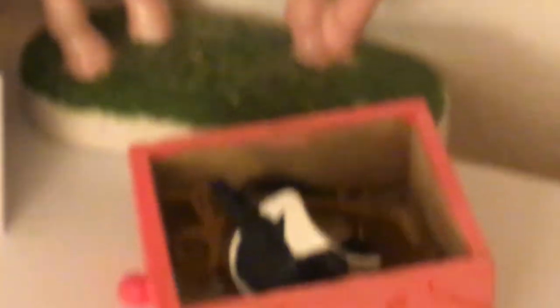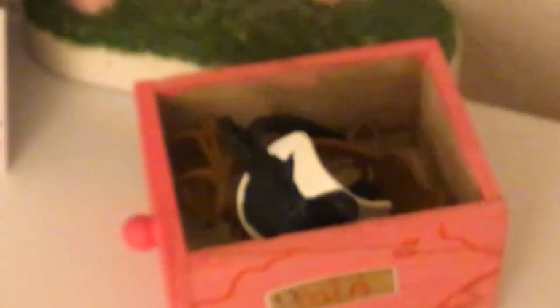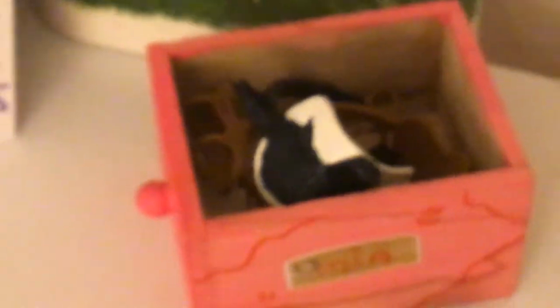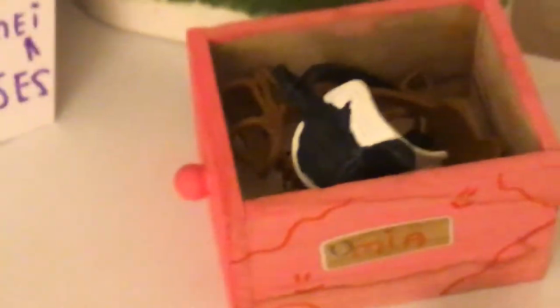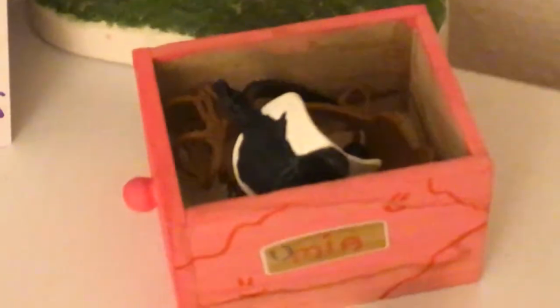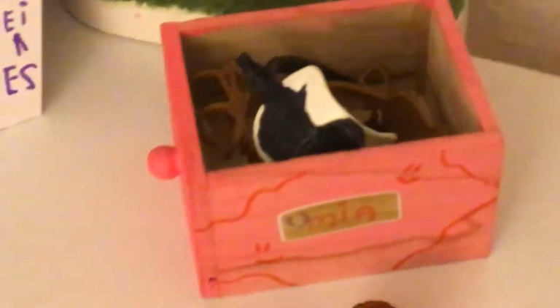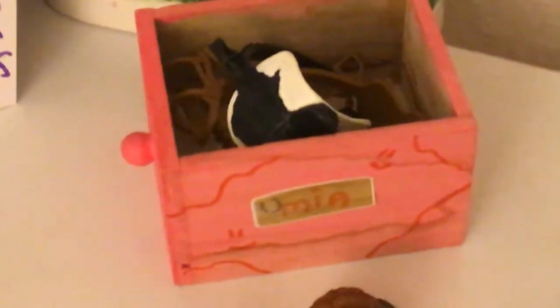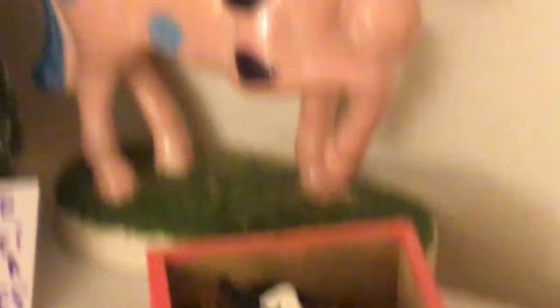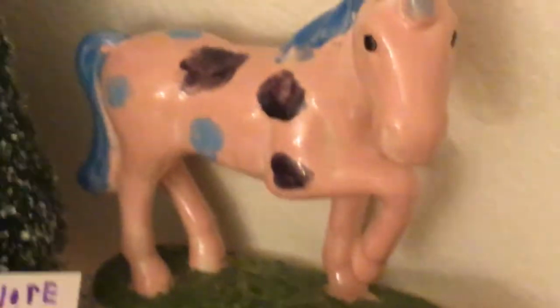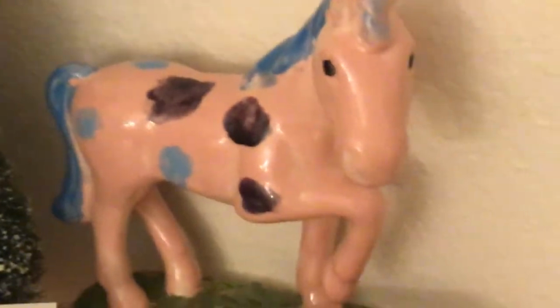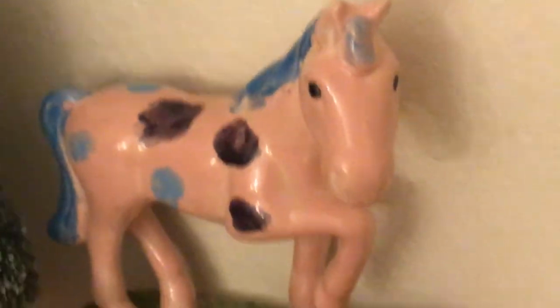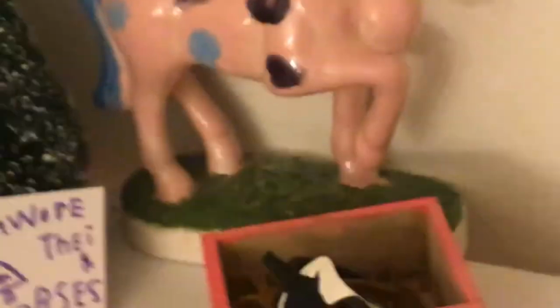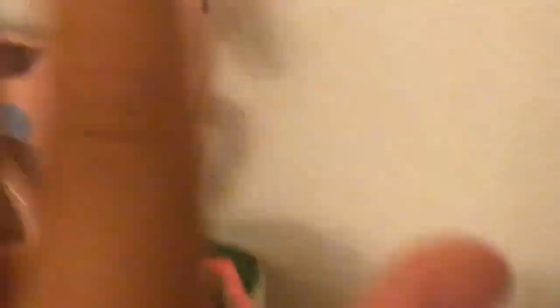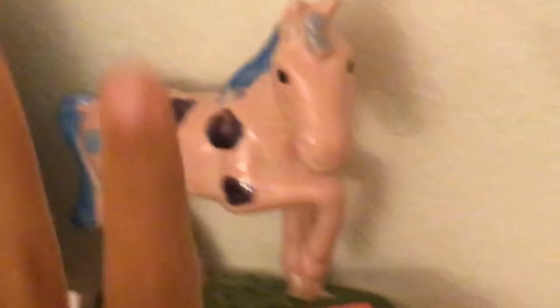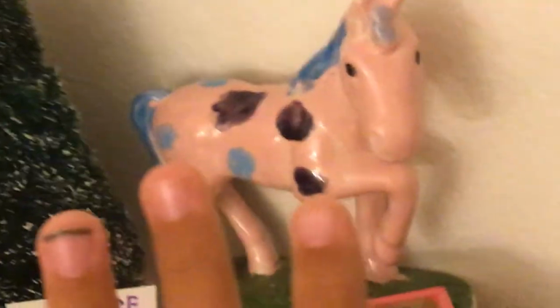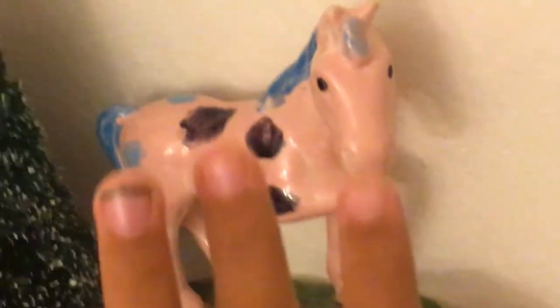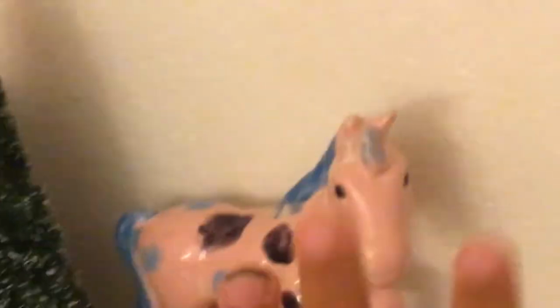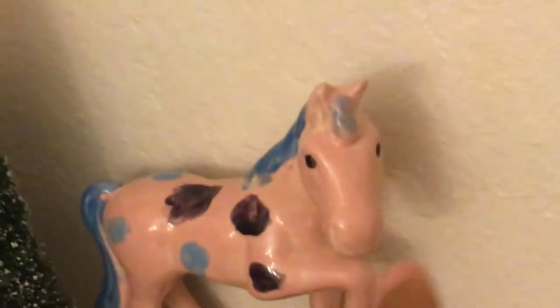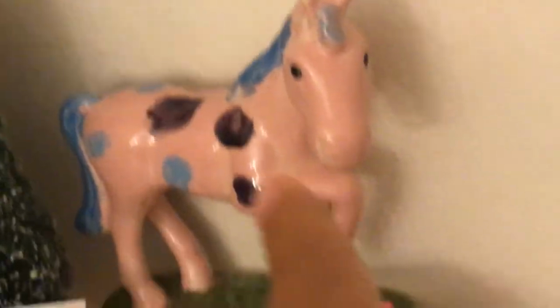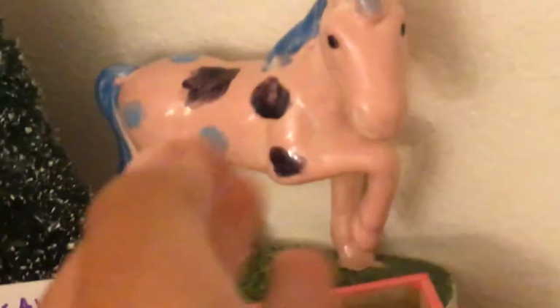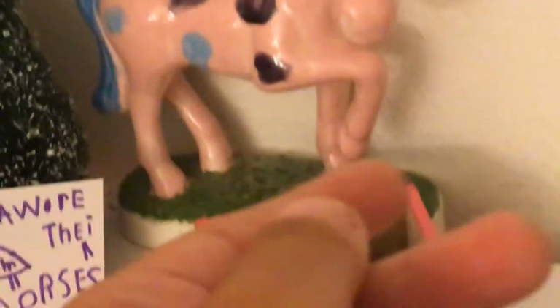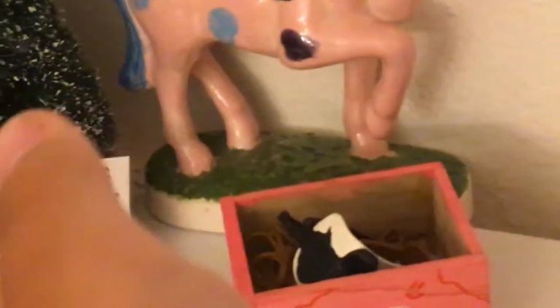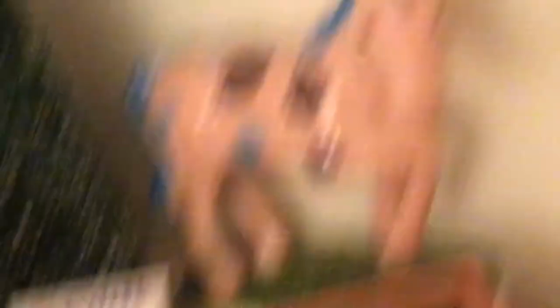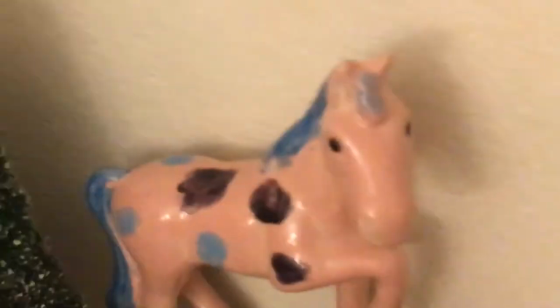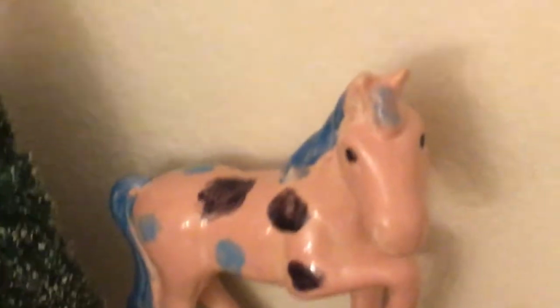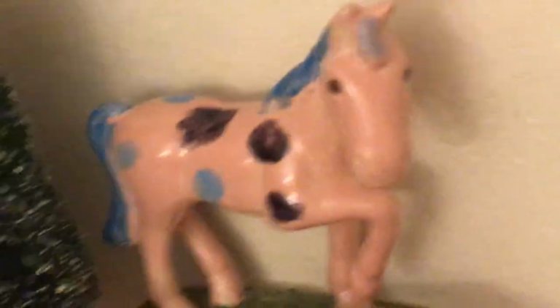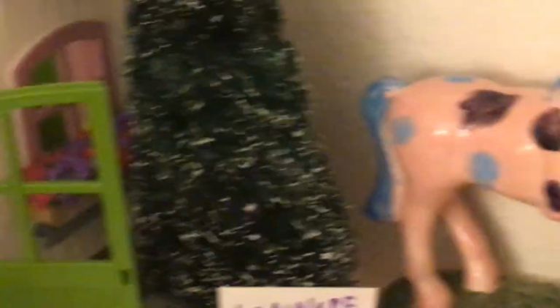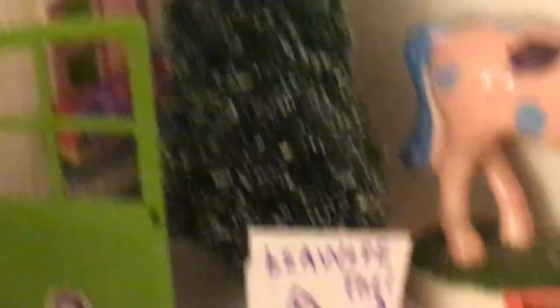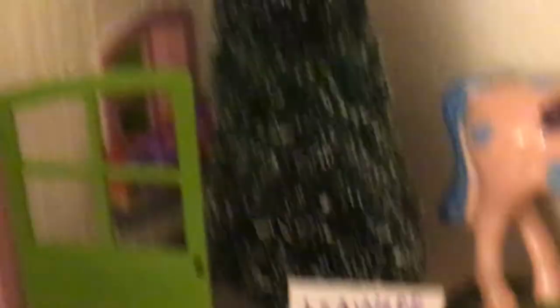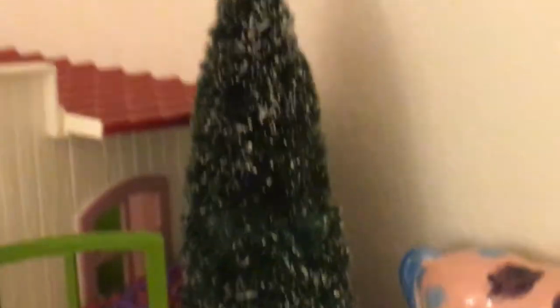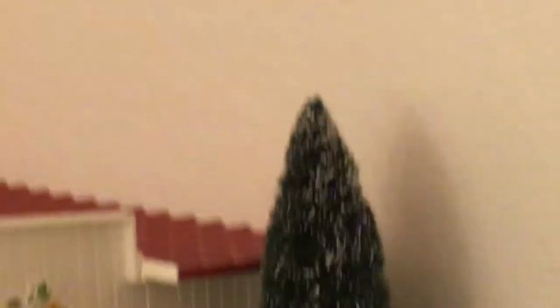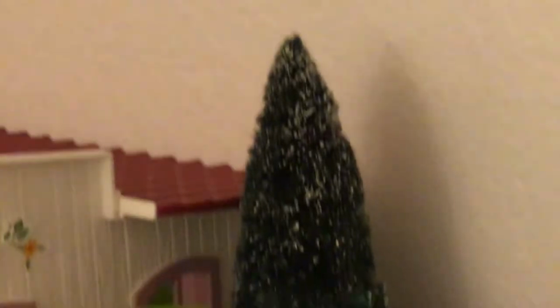We have our little tack box - we just have bridles, halters, and saddles in it. And this - I colored it, actually I painted it, and I love it. That was even before I was into horses - I just painted some bright horses.